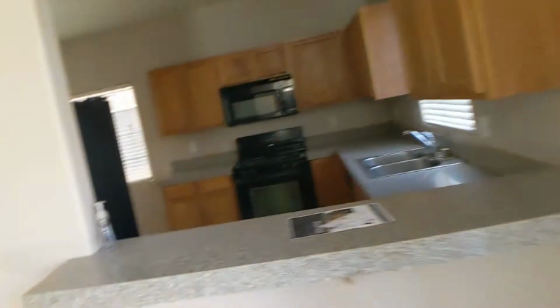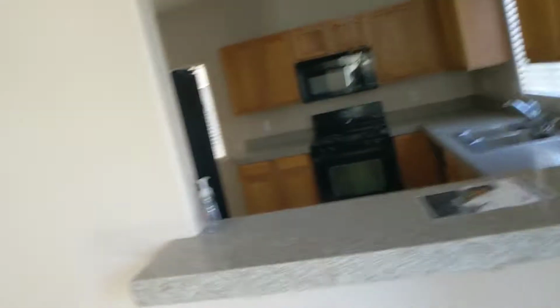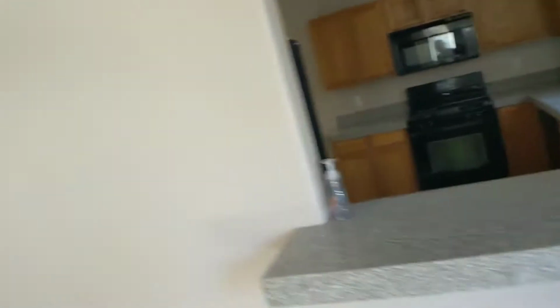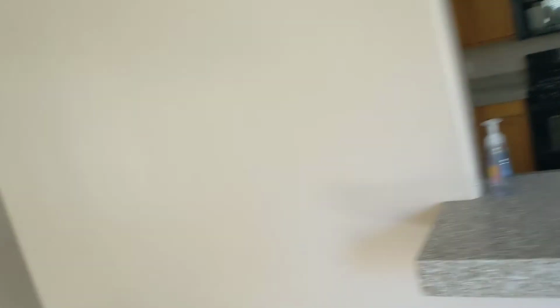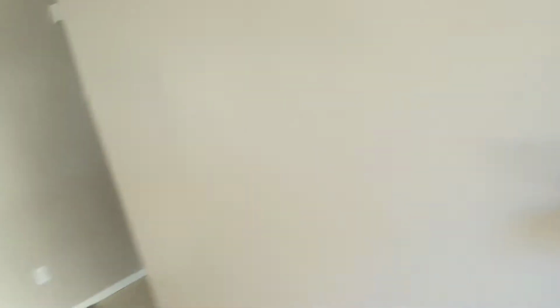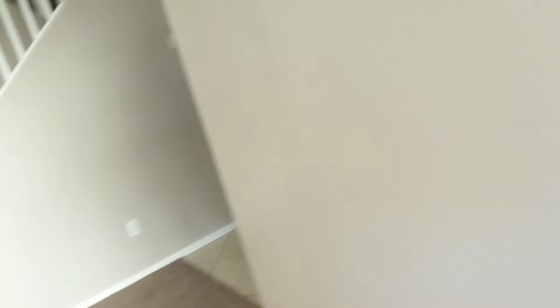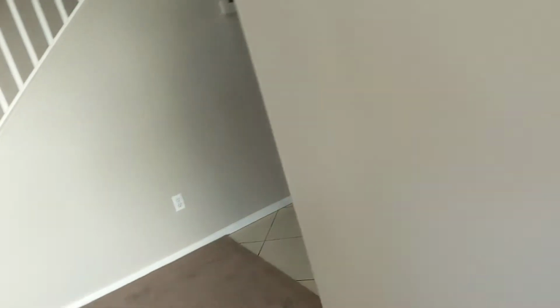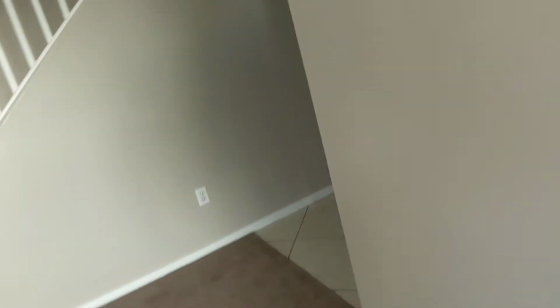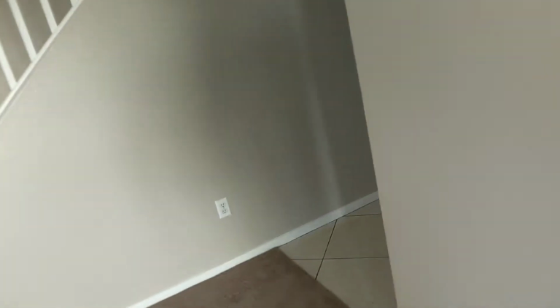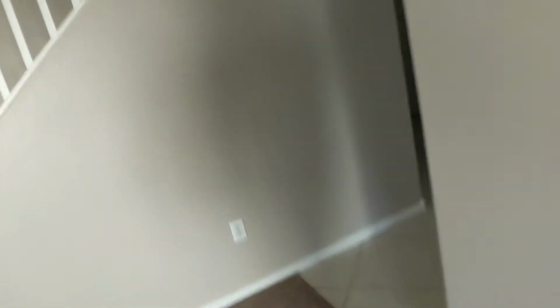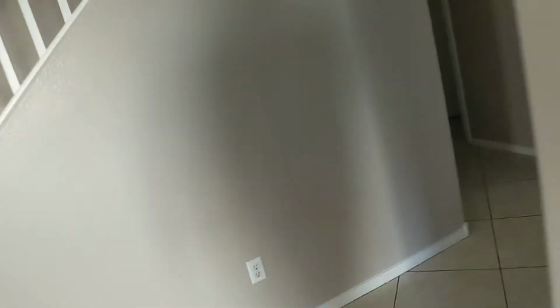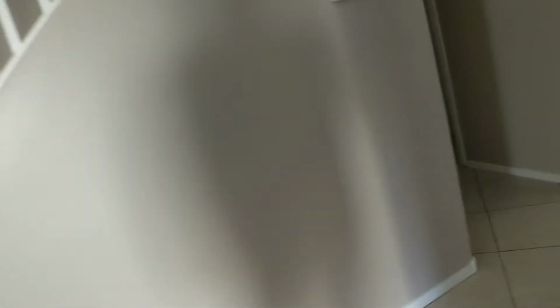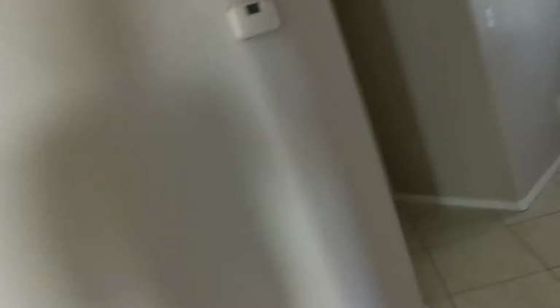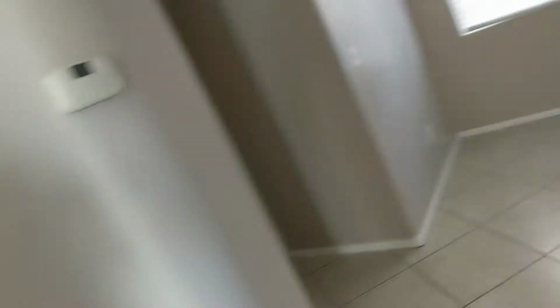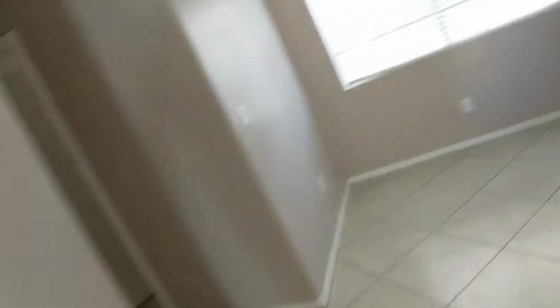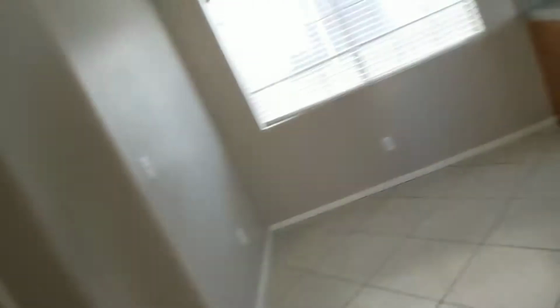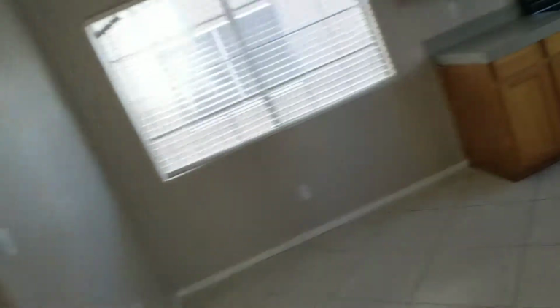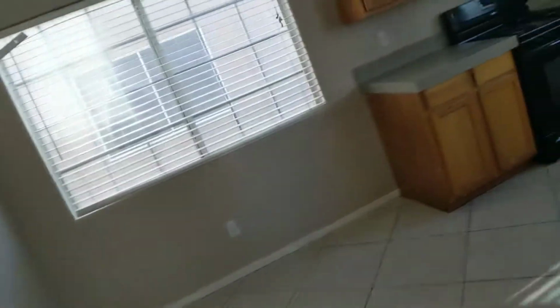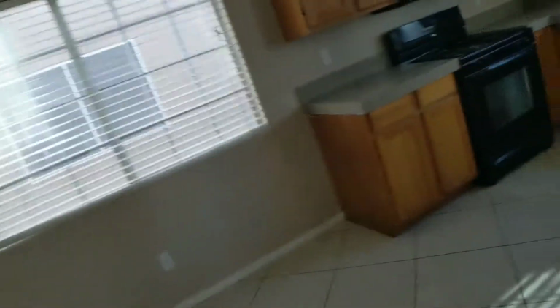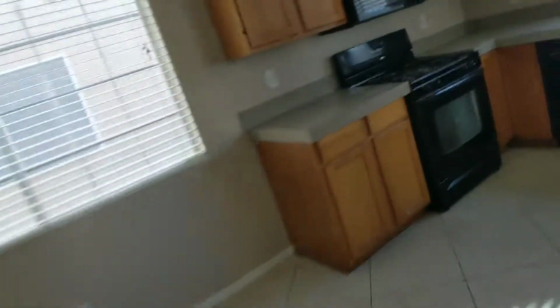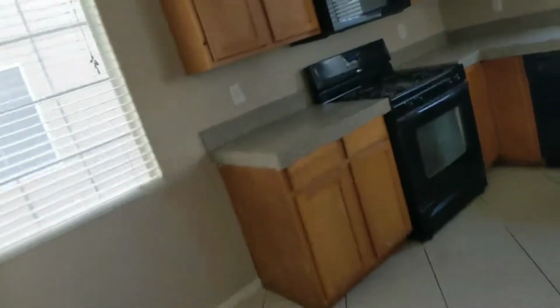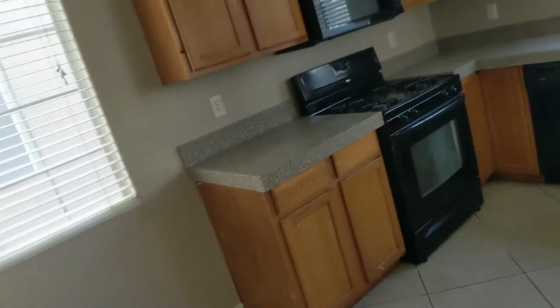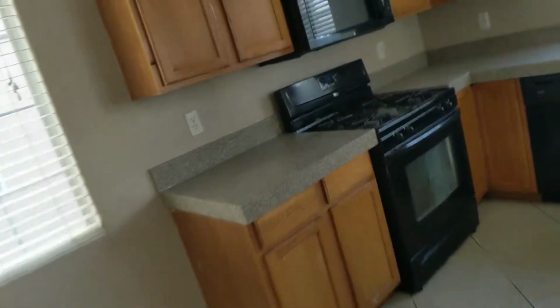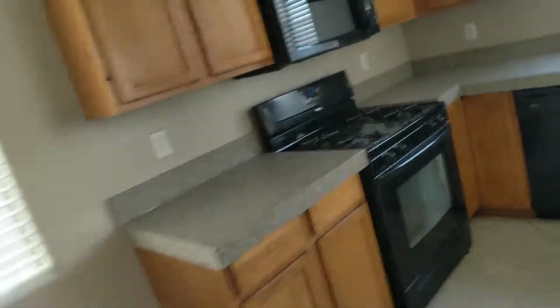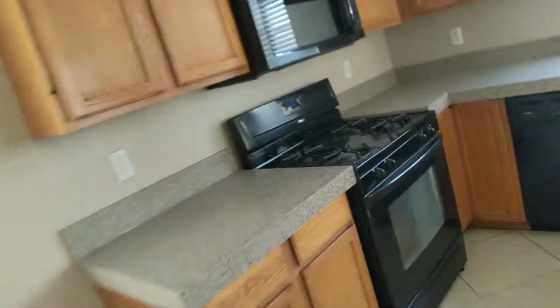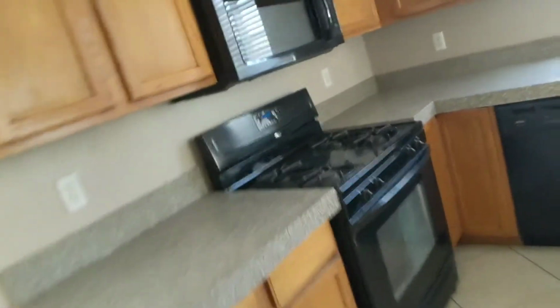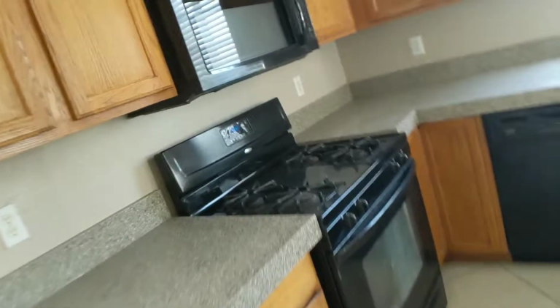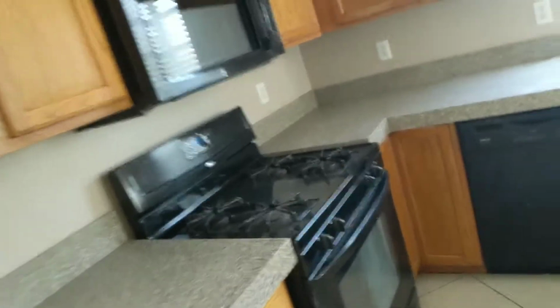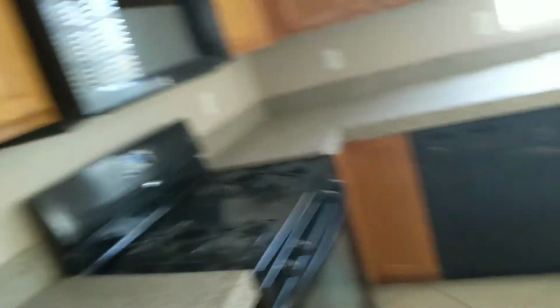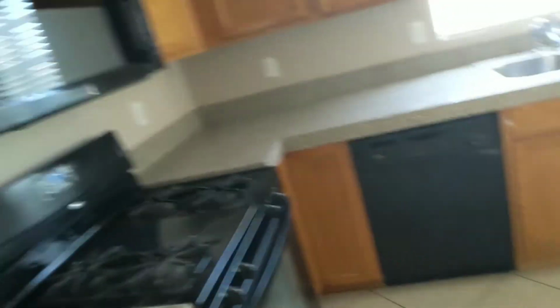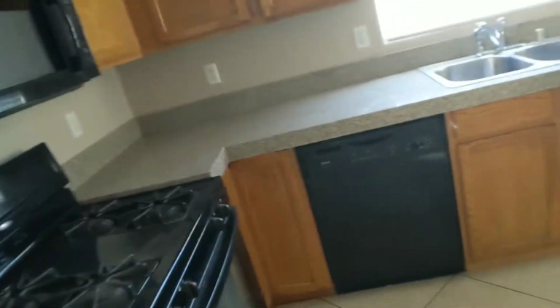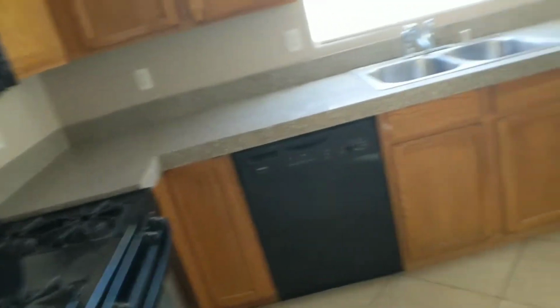The kitchen has tile and it looks pretty good. I wouldn't change anything here.